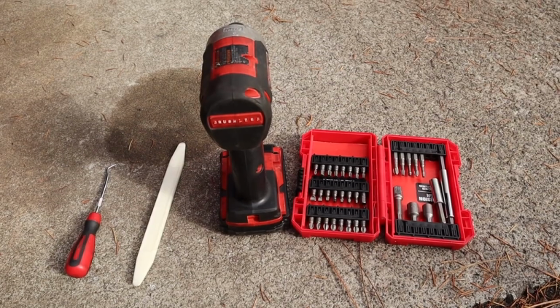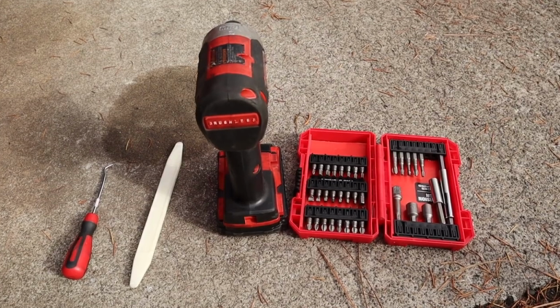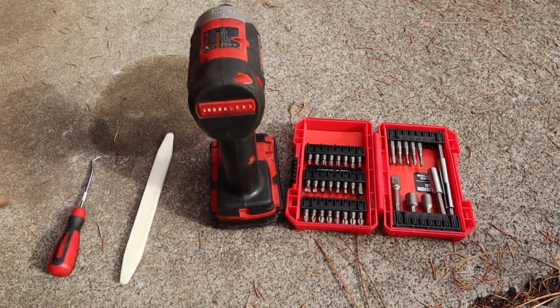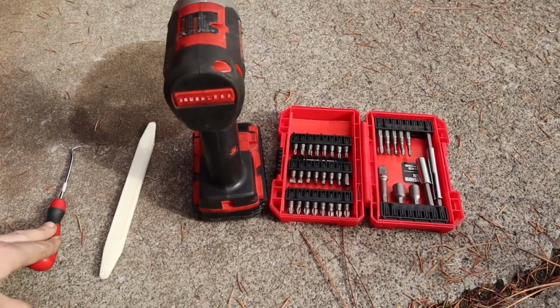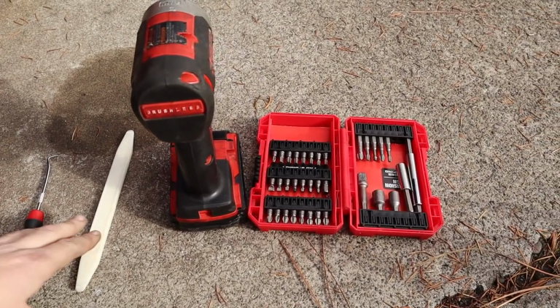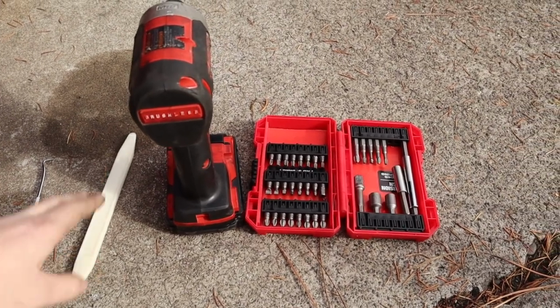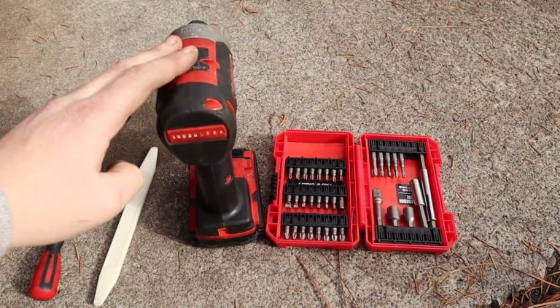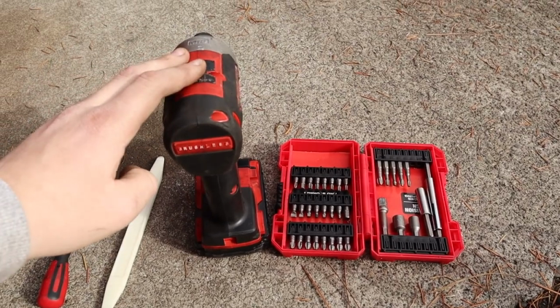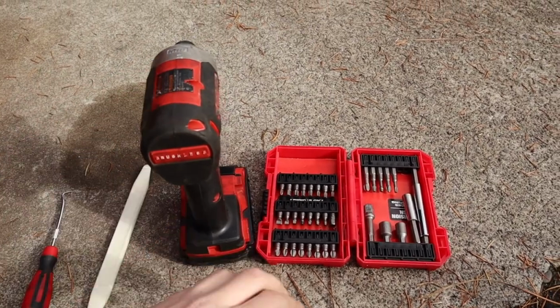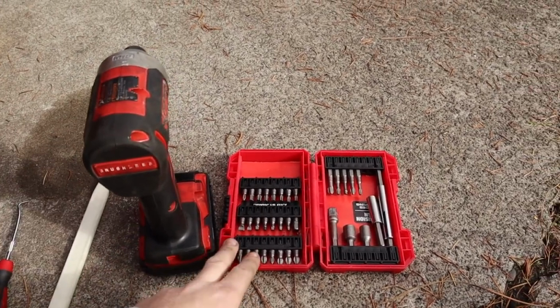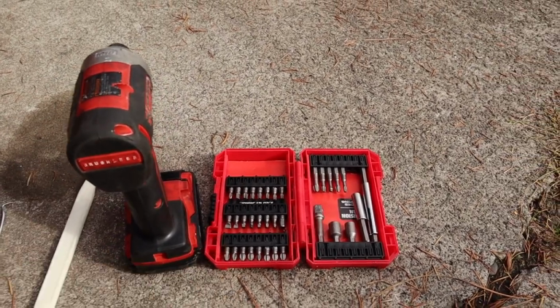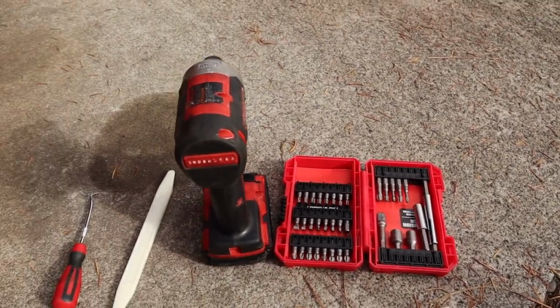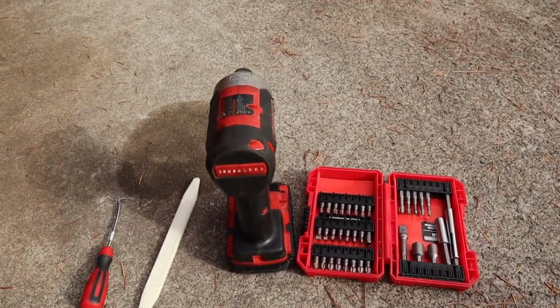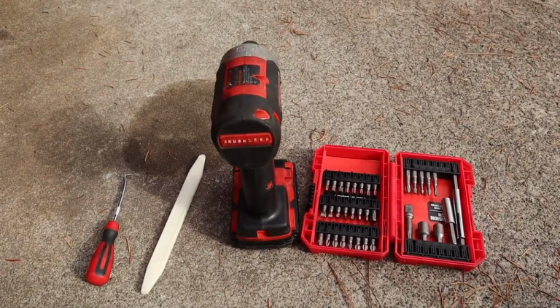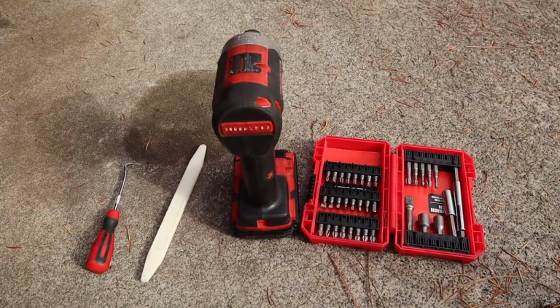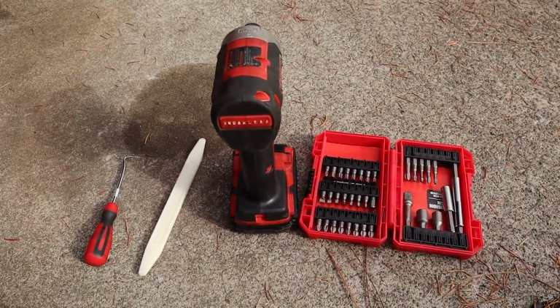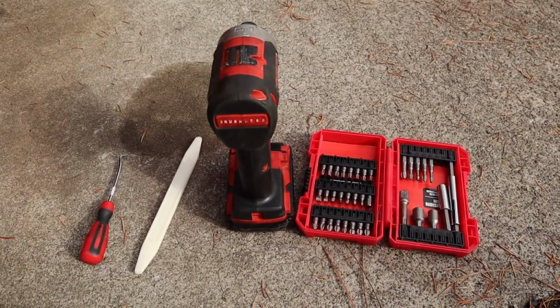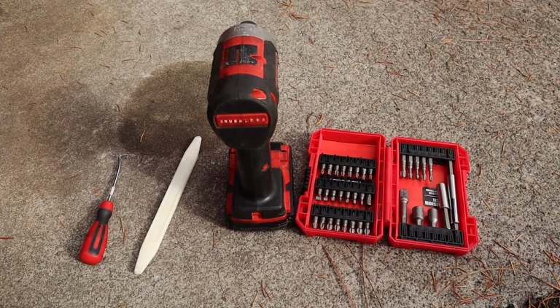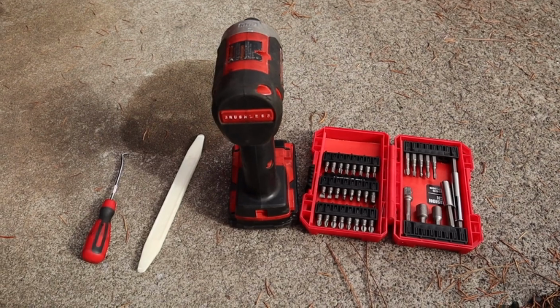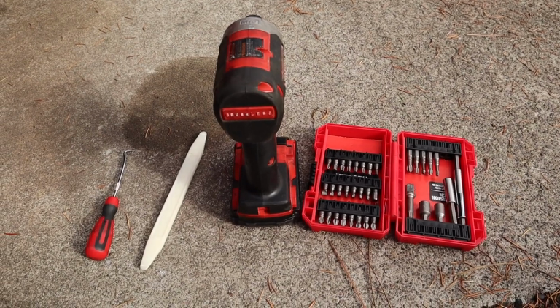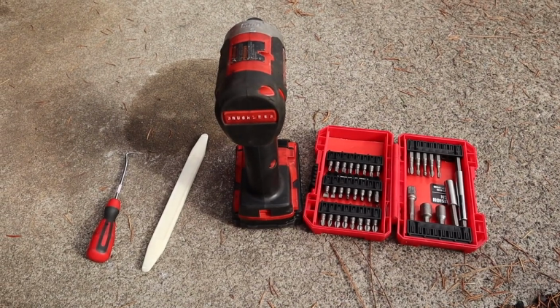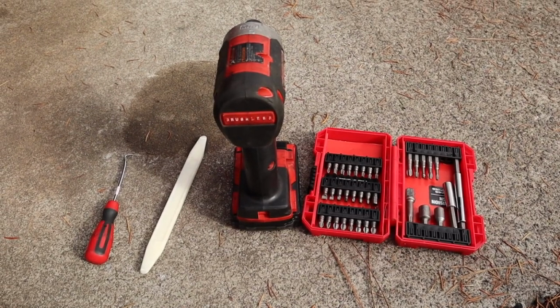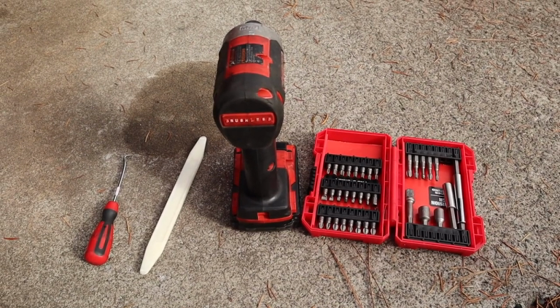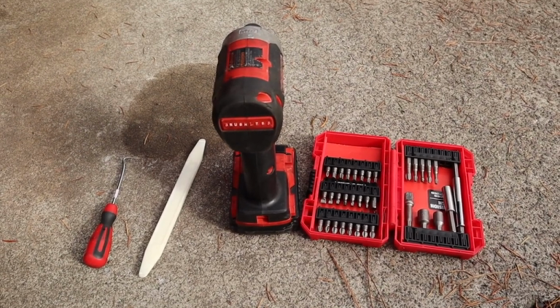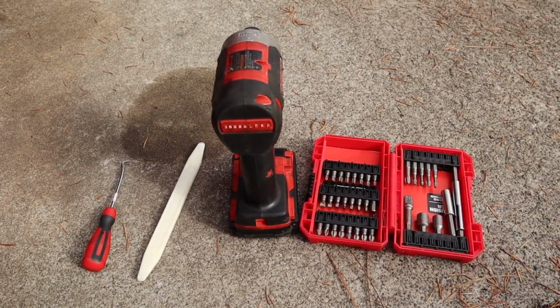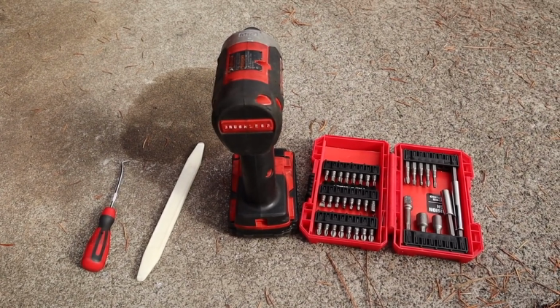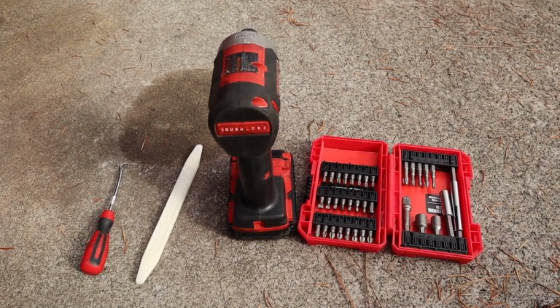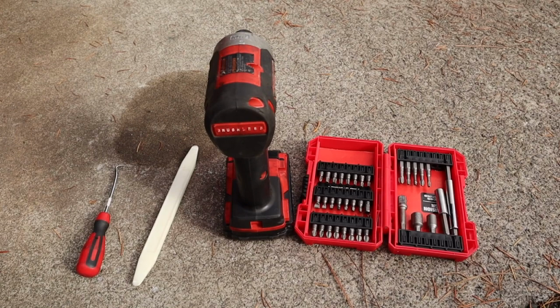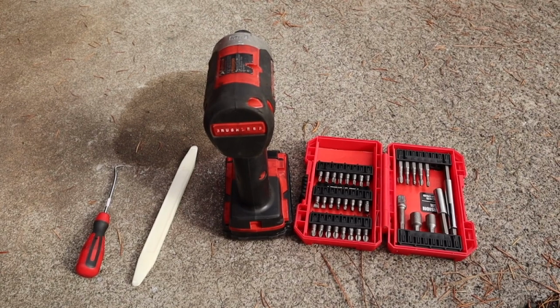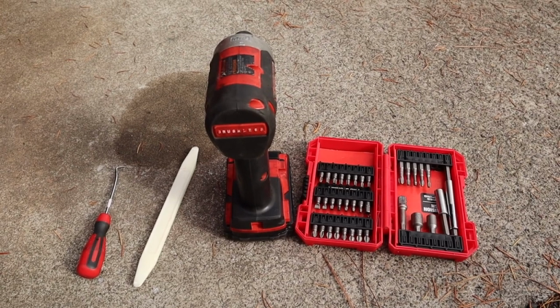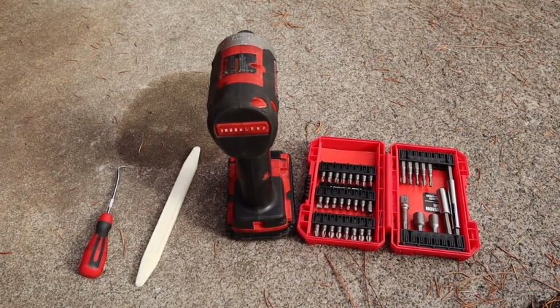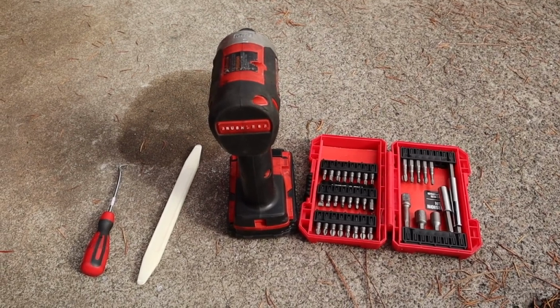These are the tools I'm going to start out with: just a simple pick panel tool, an impact, and some drivers. Taking the door panel off can really be complicated on some cars. Luckily on the Protegé it is pretty easy, so I'm going to show you what bolts to get out.